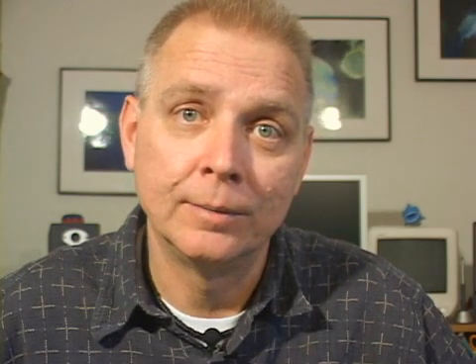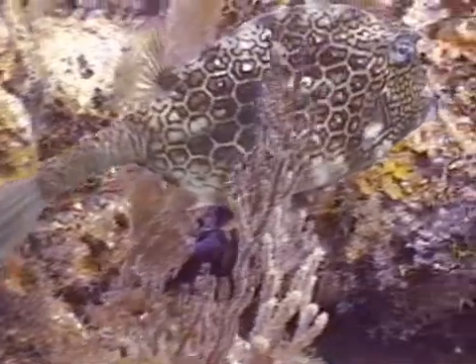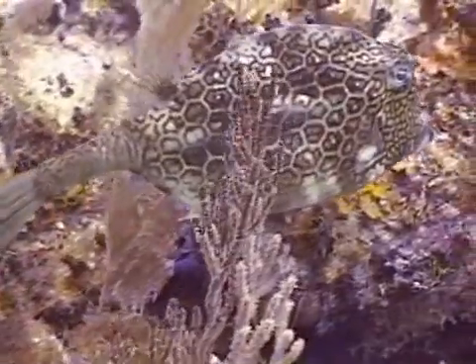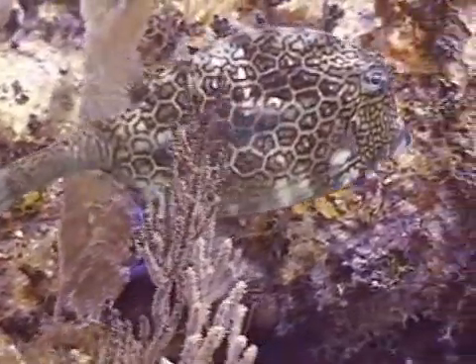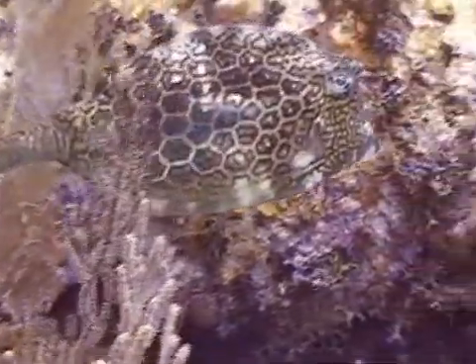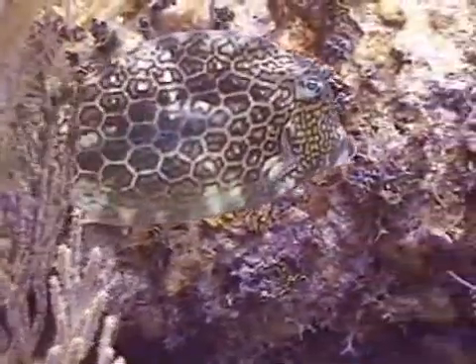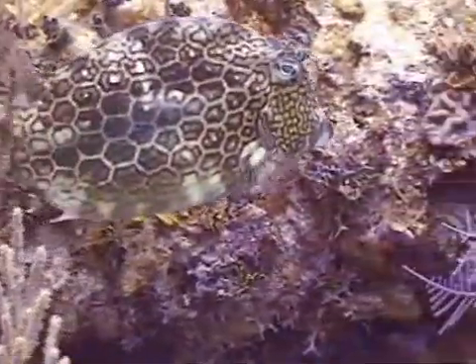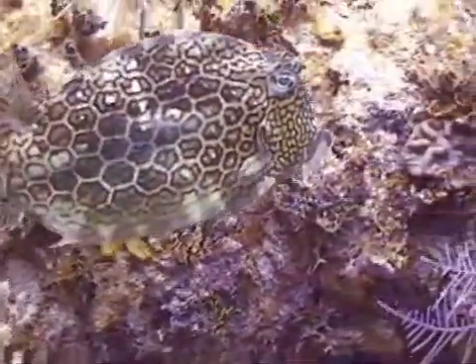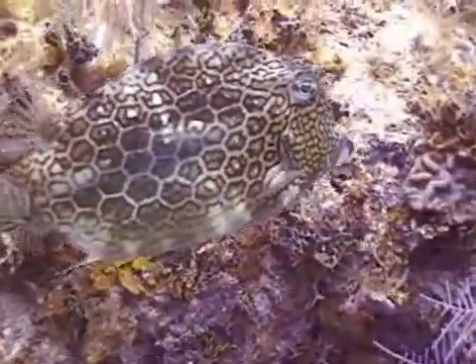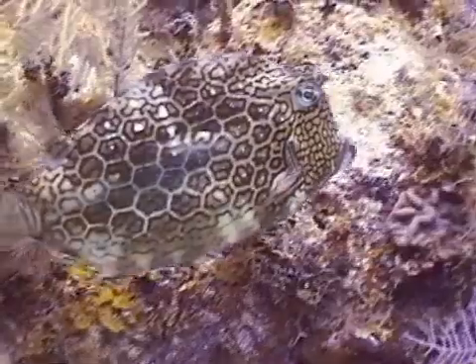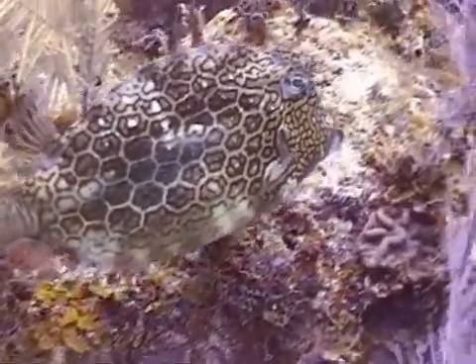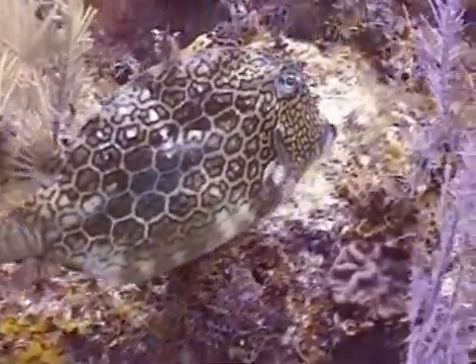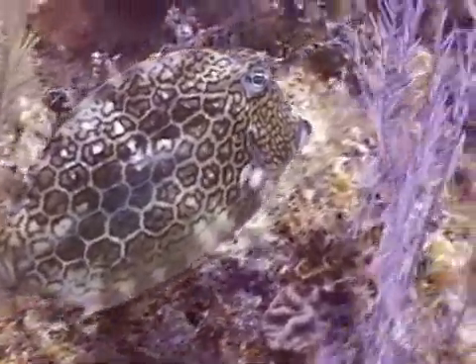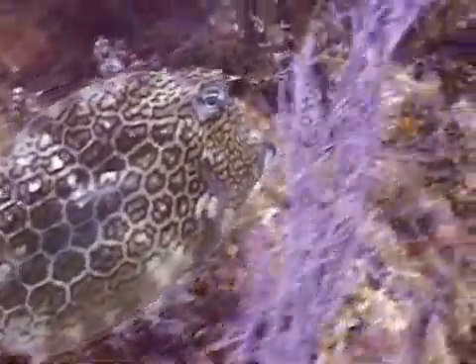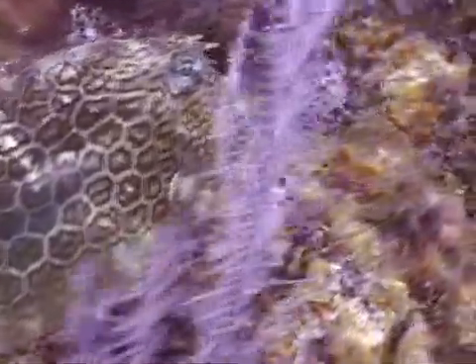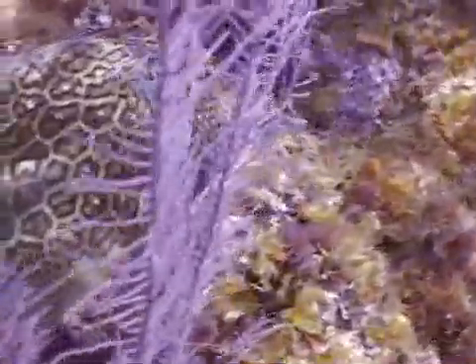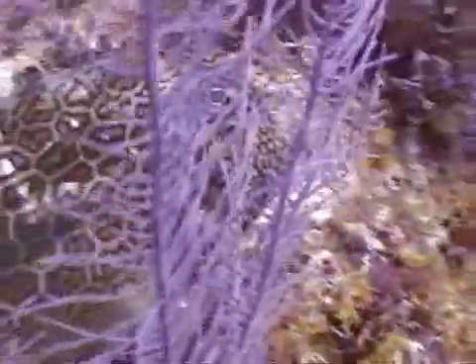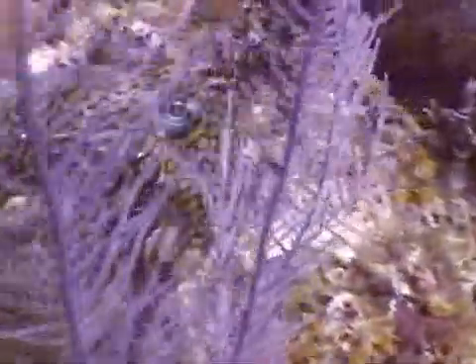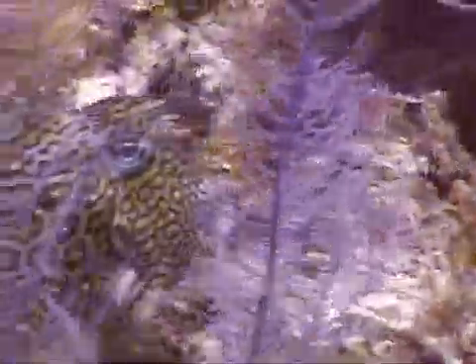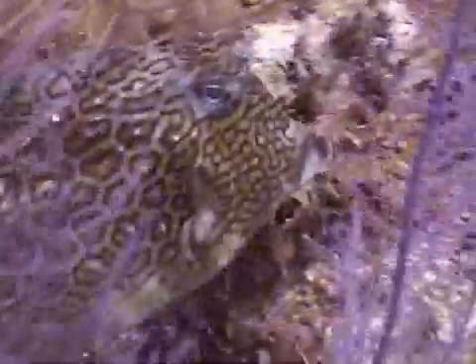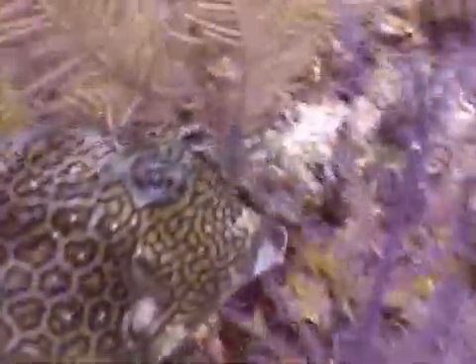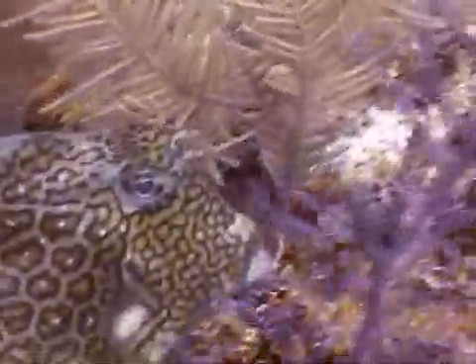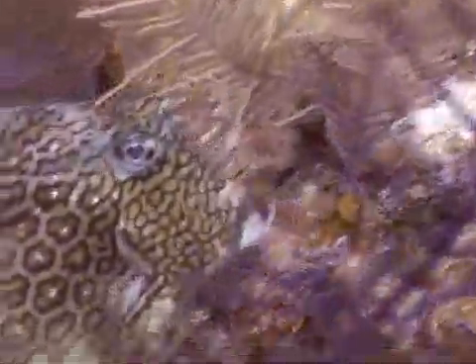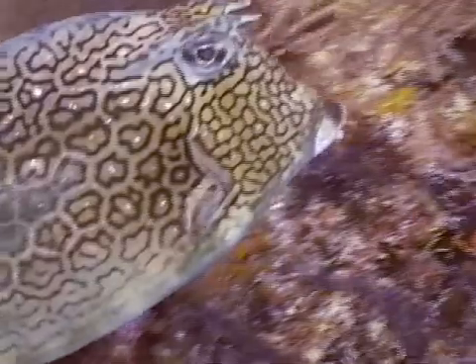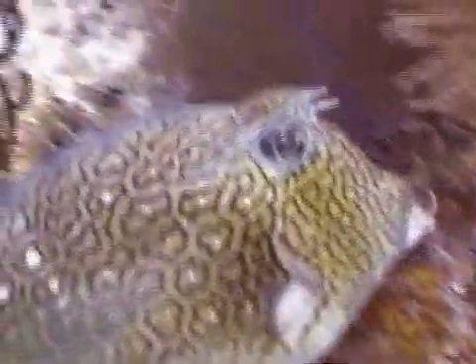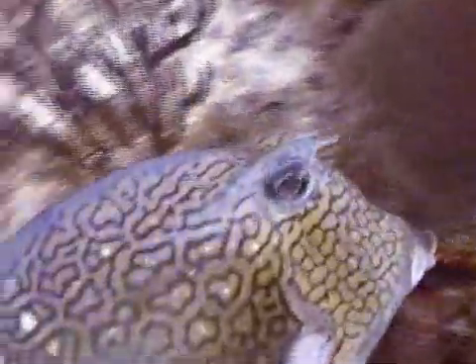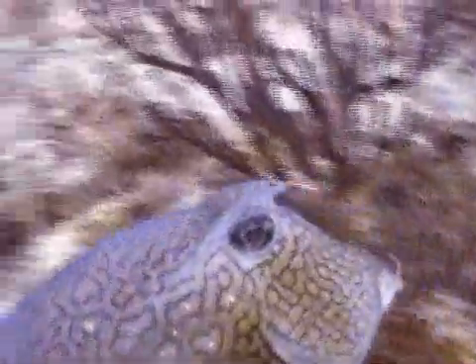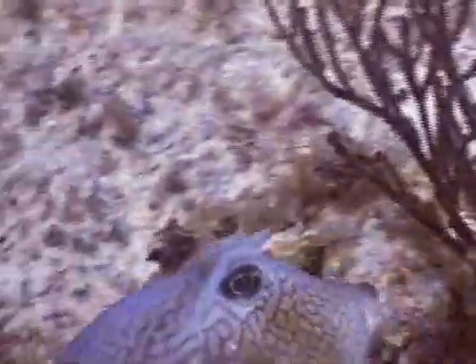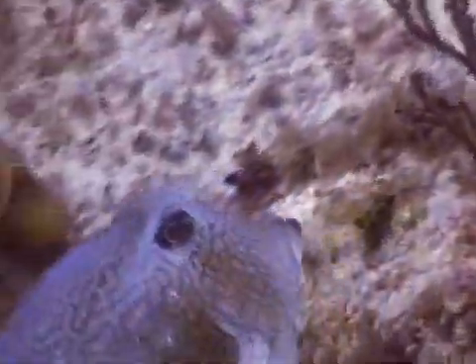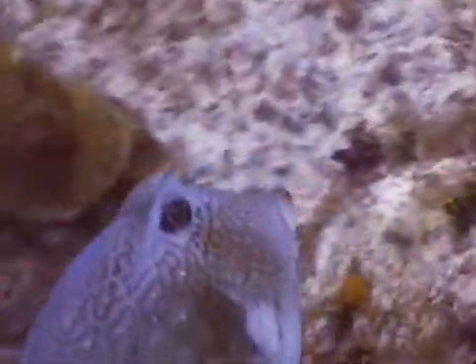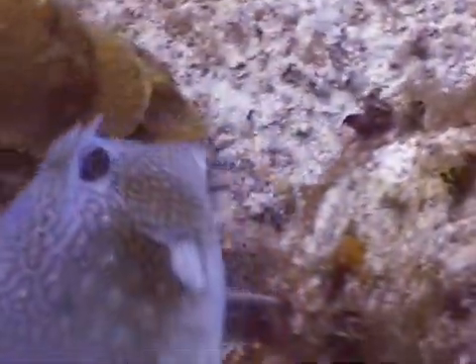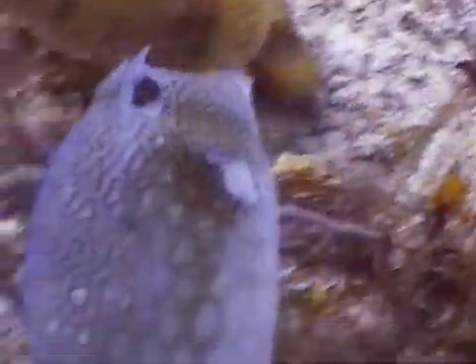The honeycomb cowfish is distinguished from other cowfish by the honeycomb pattern over its body. Its color can range from green to yellow to pale blue, and the honeycomb cowfish can change its color from green or yellow to a pale blue.